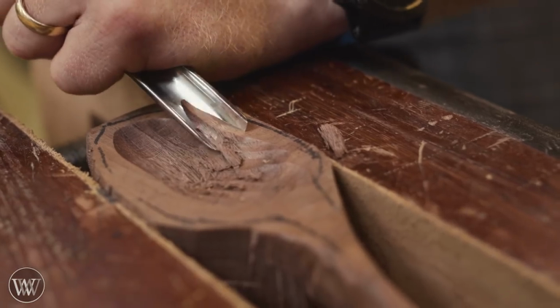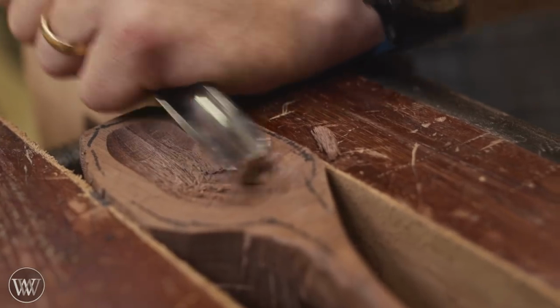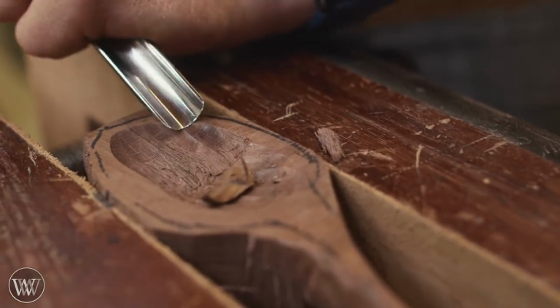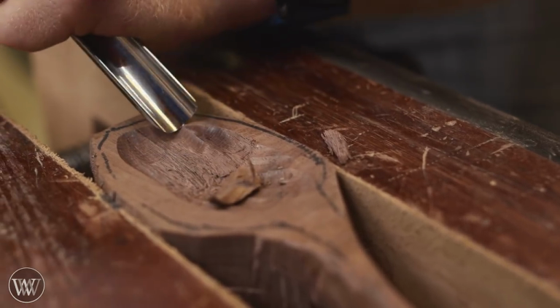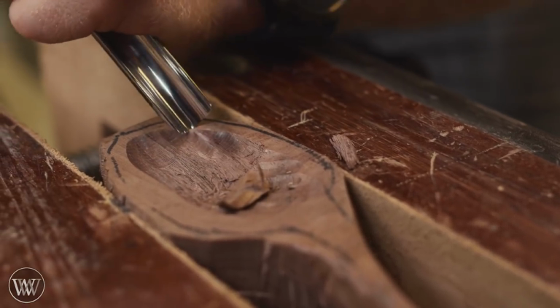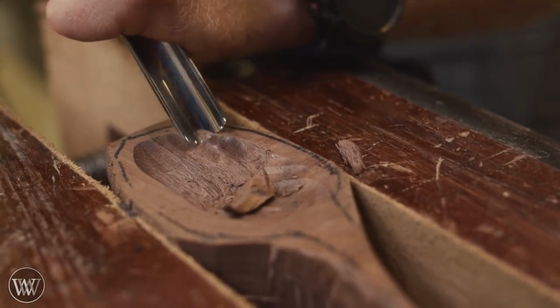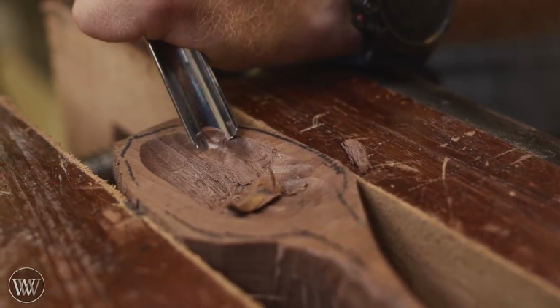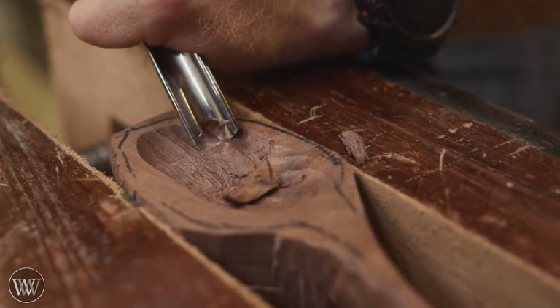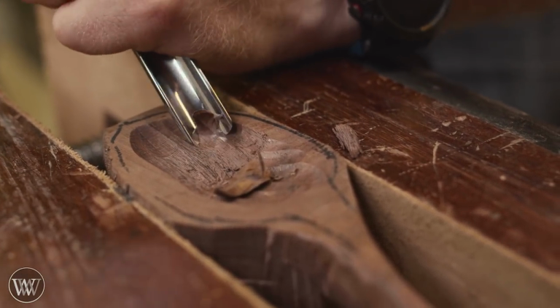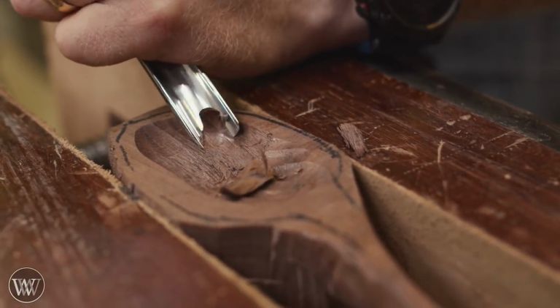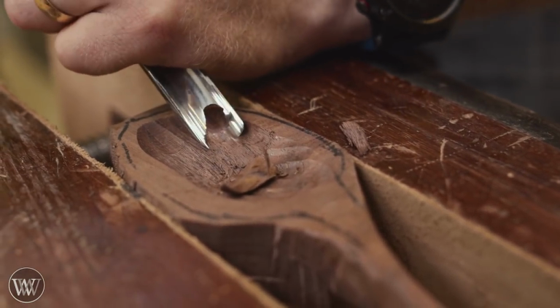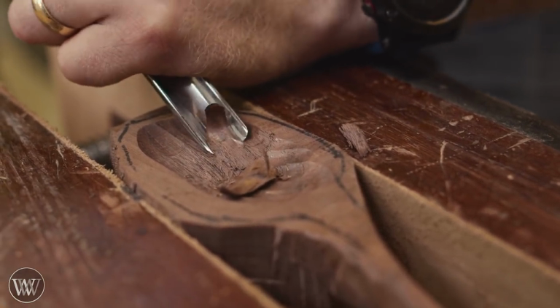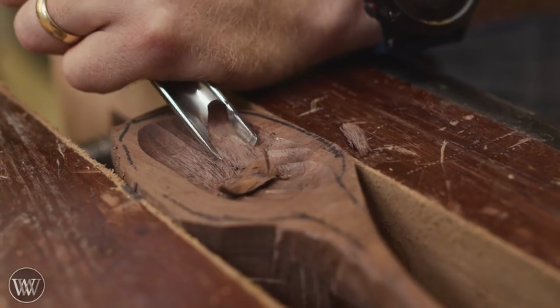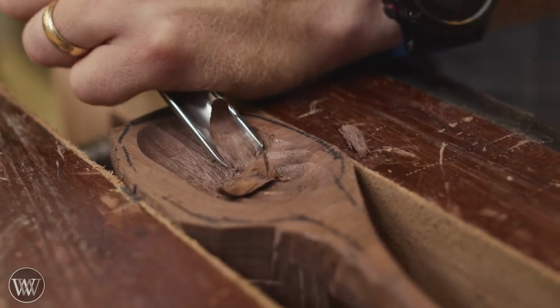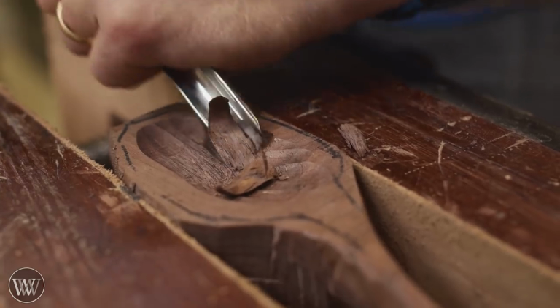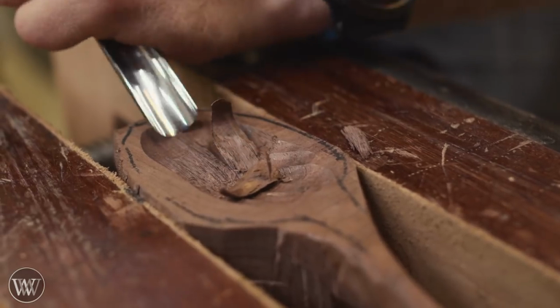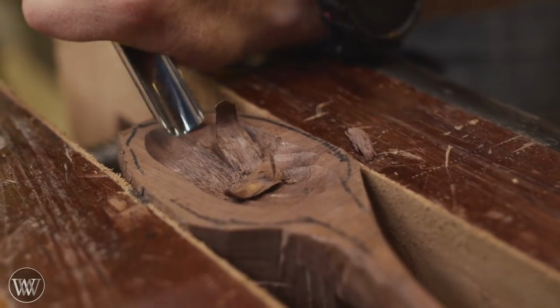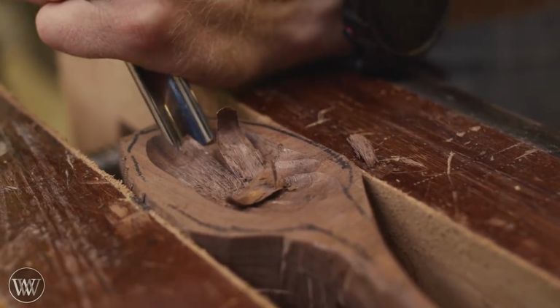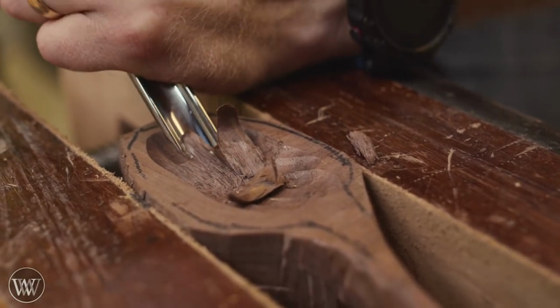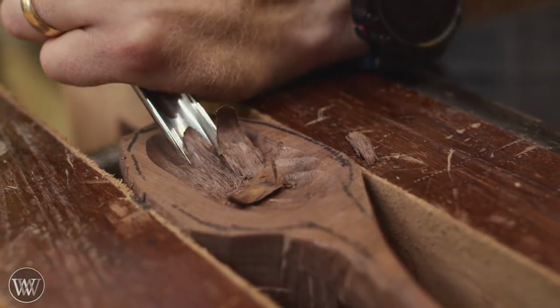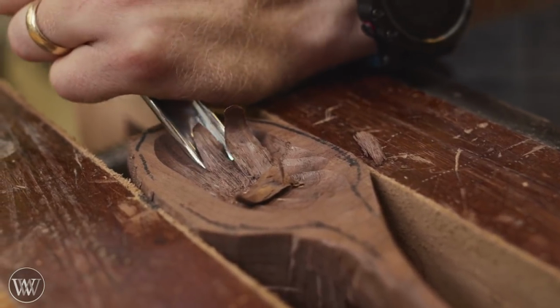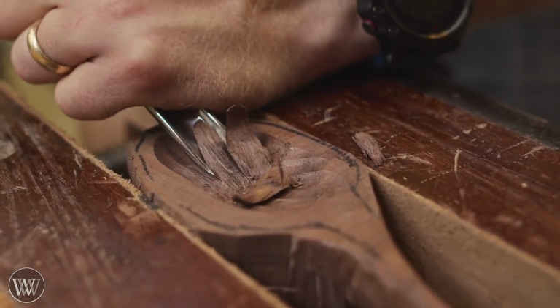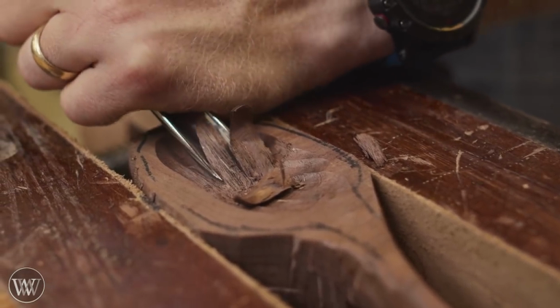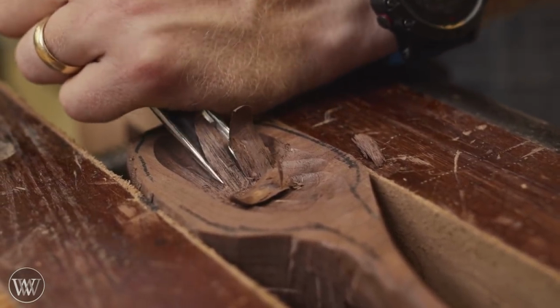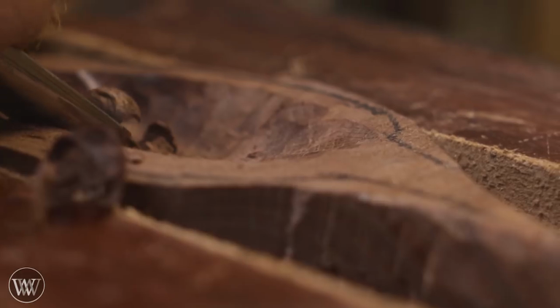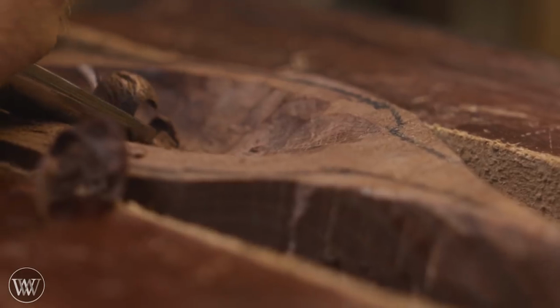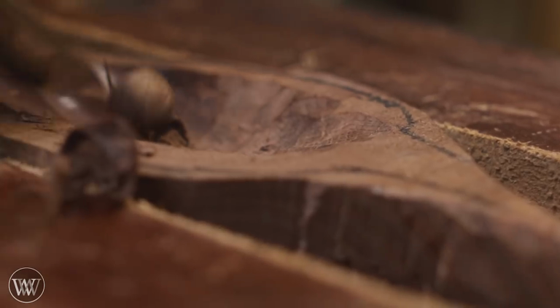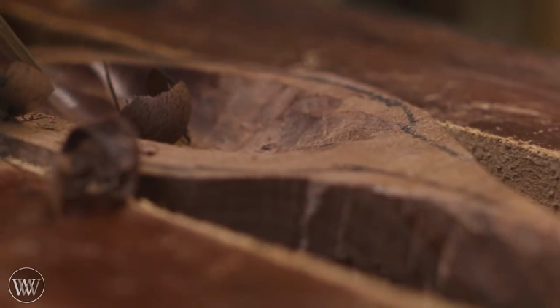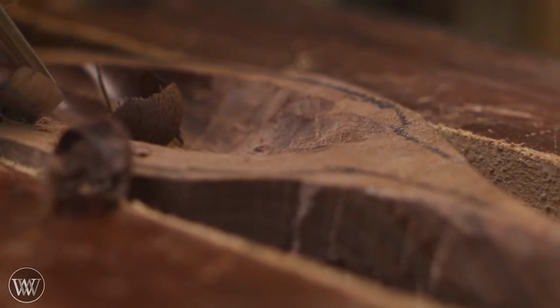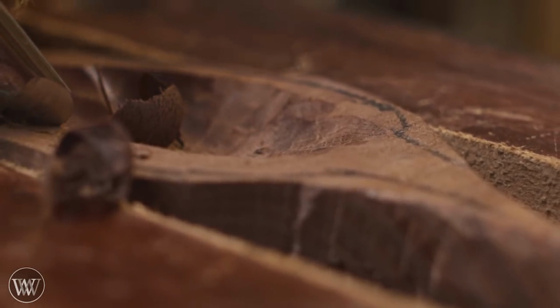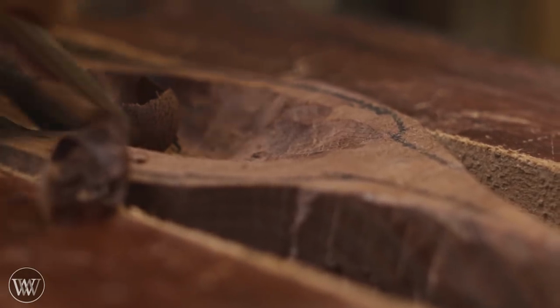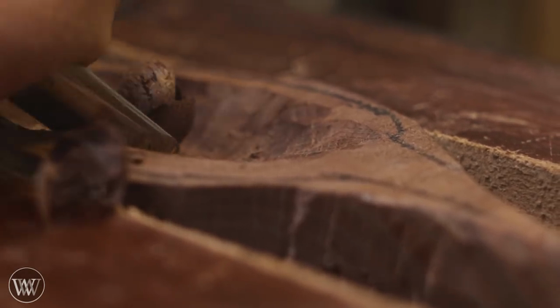Then I can switch around to the other side and come at it from that side. On this side I'm actually running with the grain — you can see how it splinters out ahead of the chisel, so I have to be very careful that the splinters aren't going to cut and rip out material that I don't want them to.